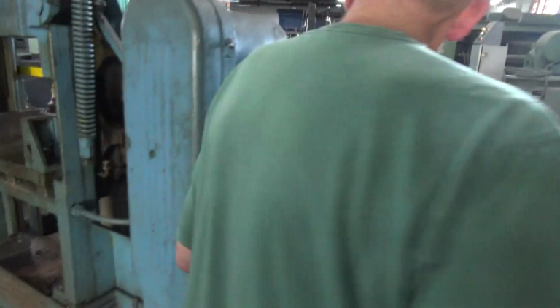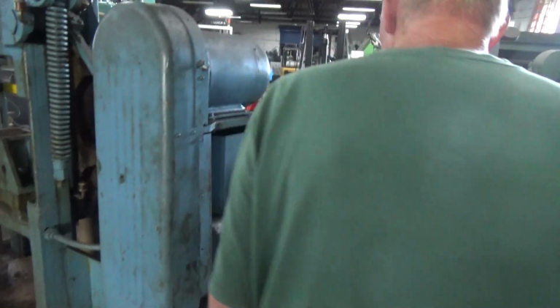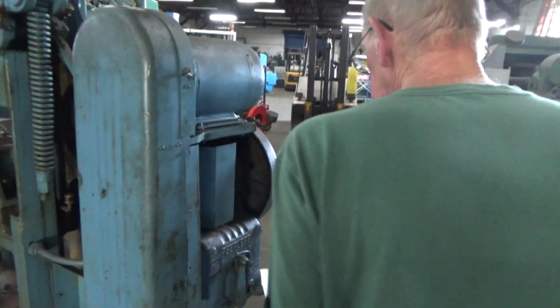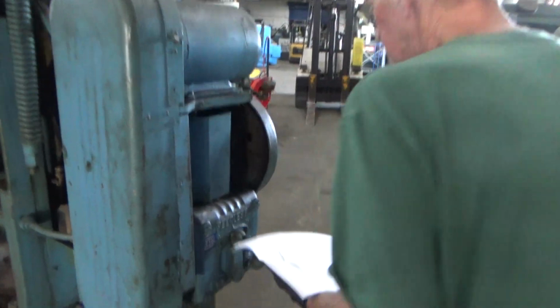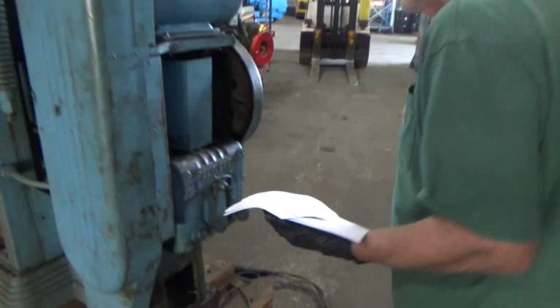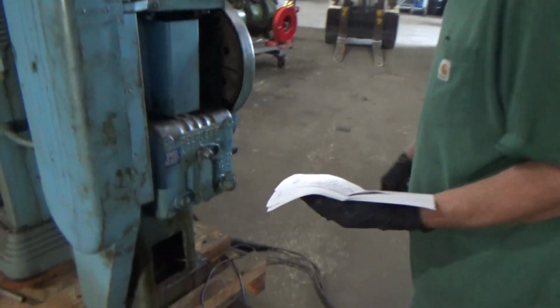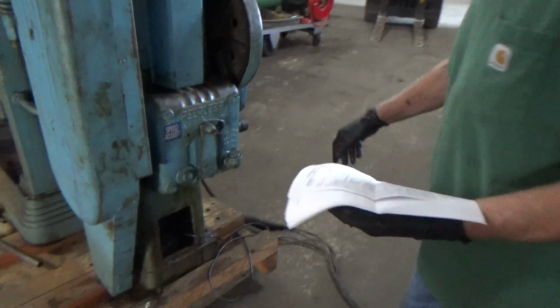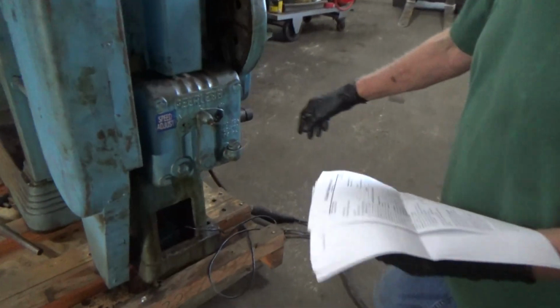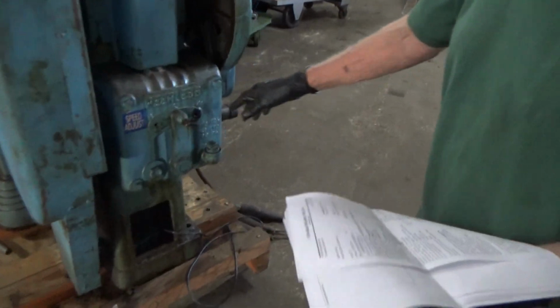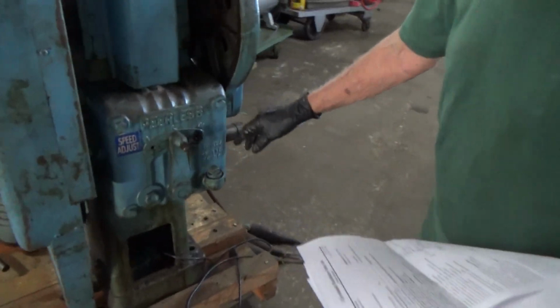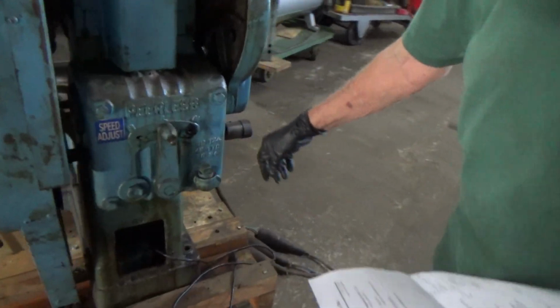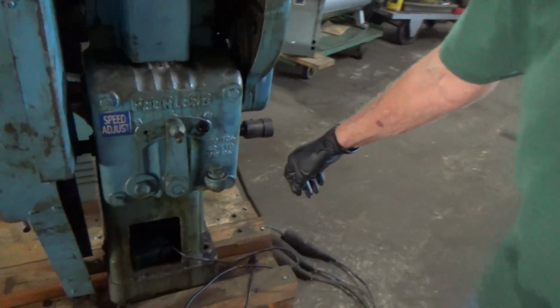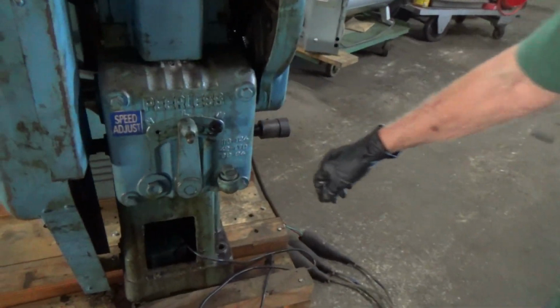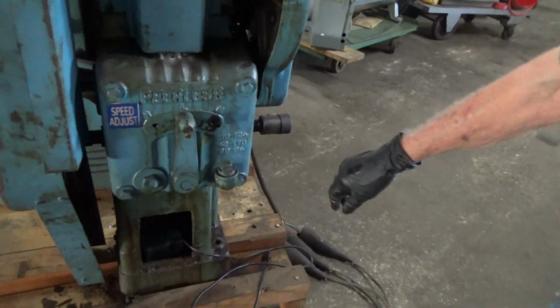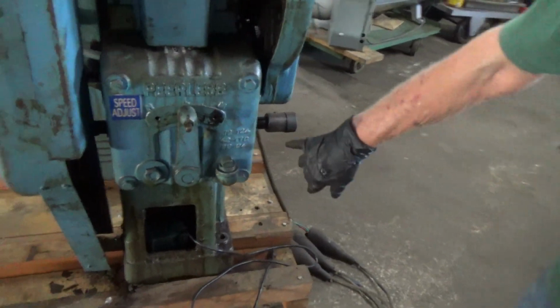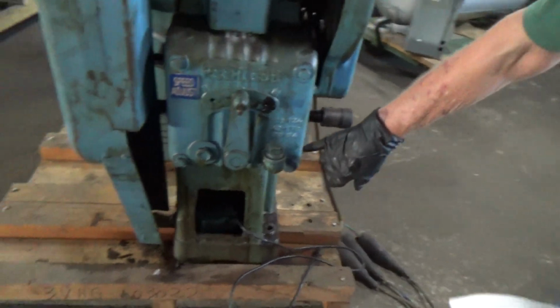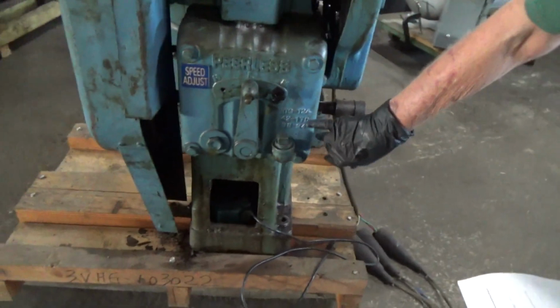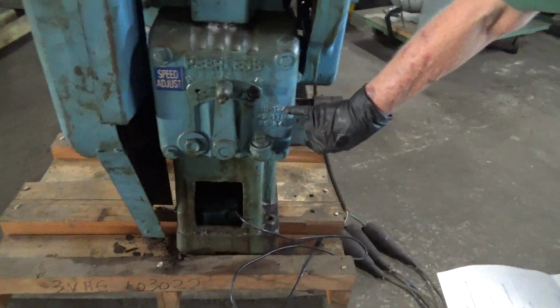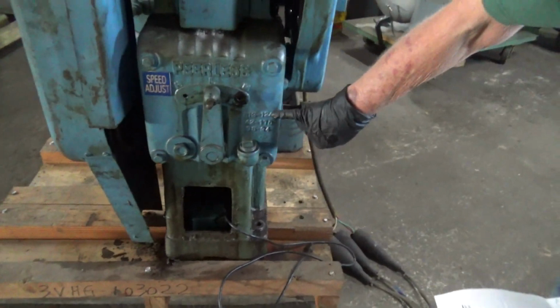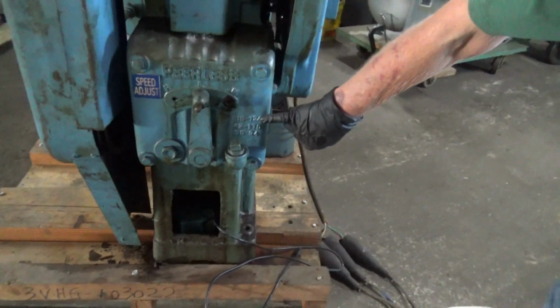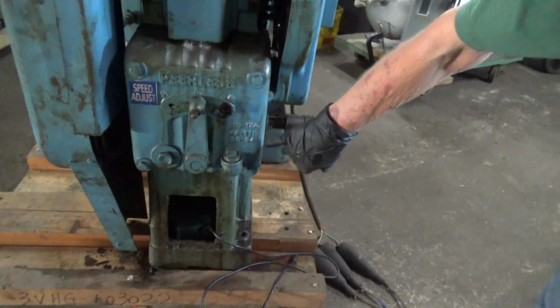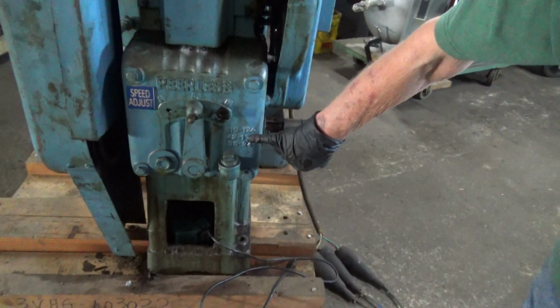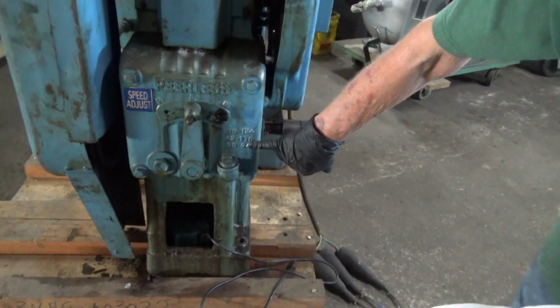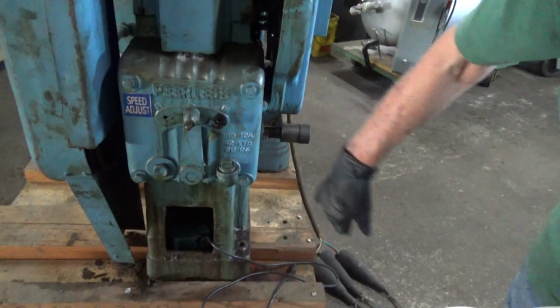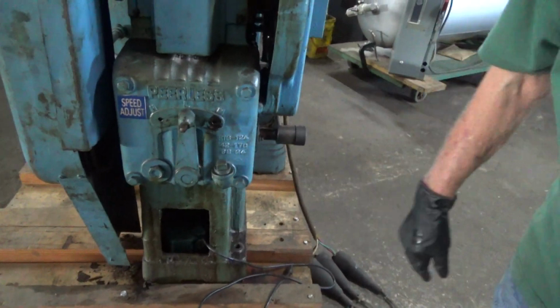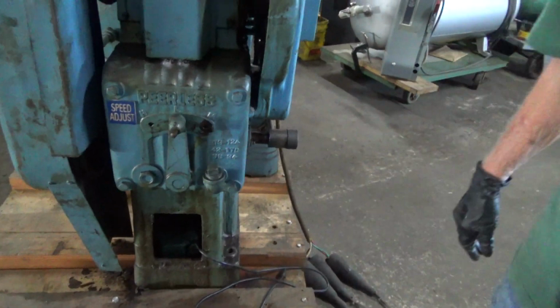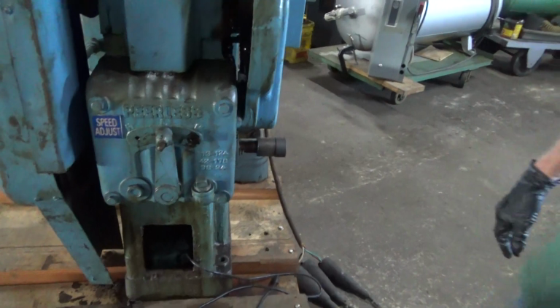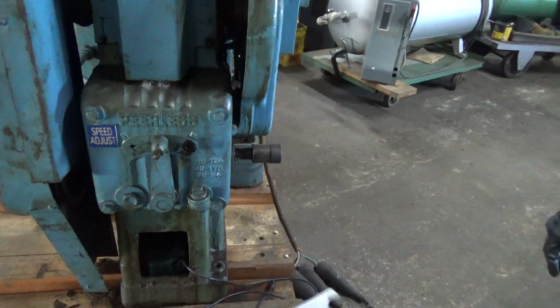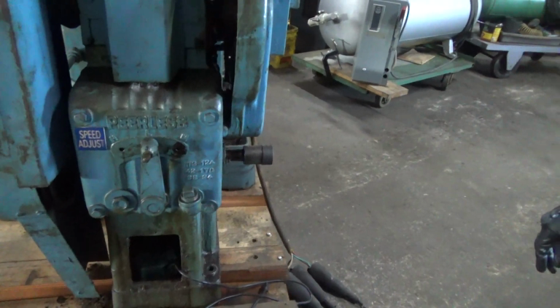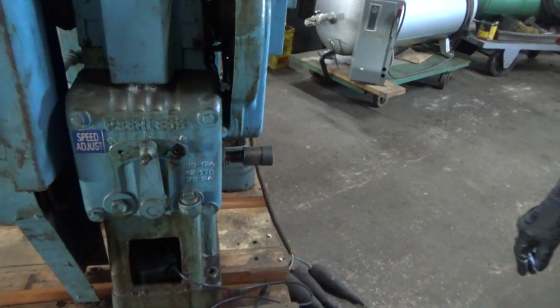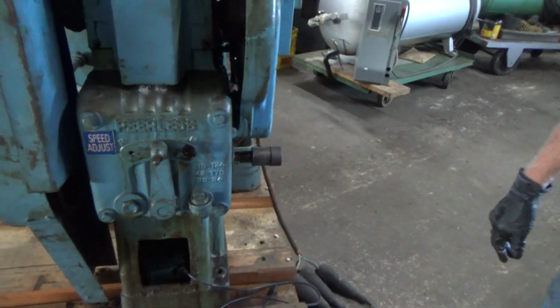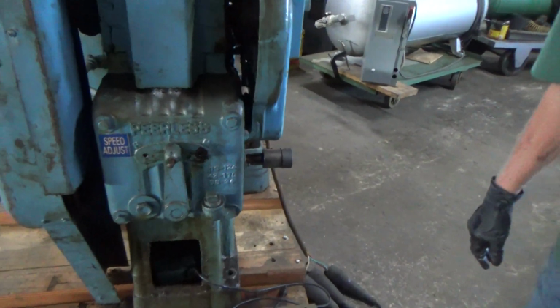Walk around it for a second. Feeds — gearbox — low, medium, and high. 34, 124, and 170 strokes per minute. It's only the ones on the right? Correct.